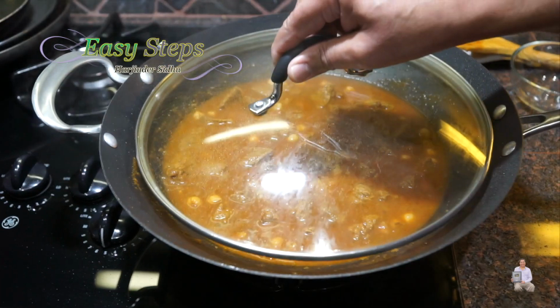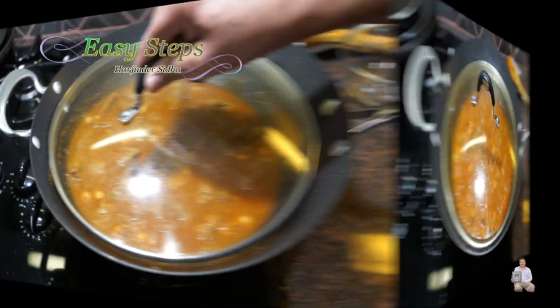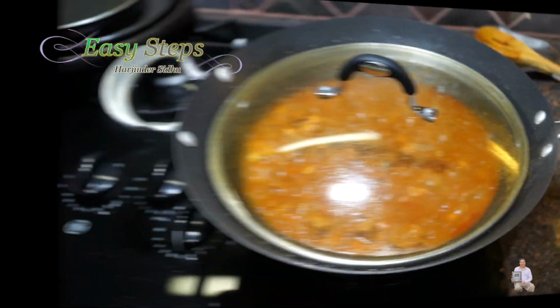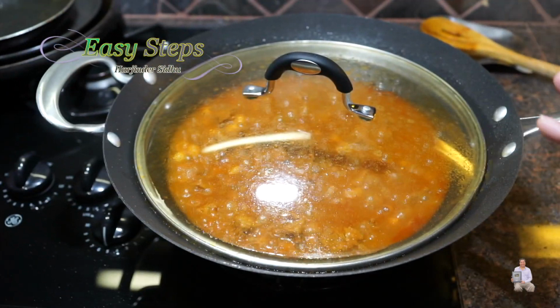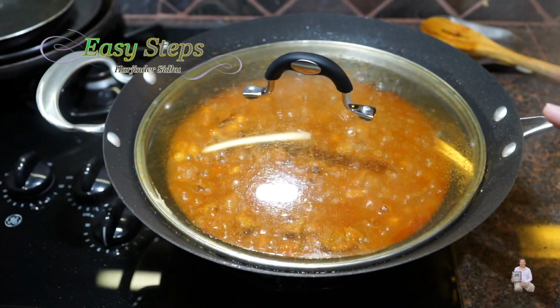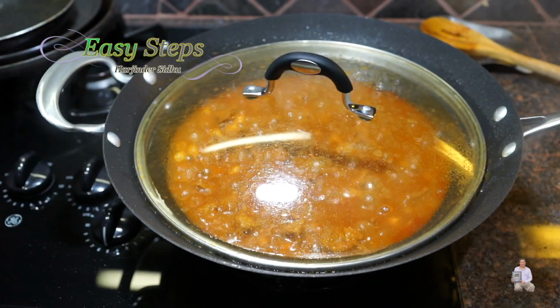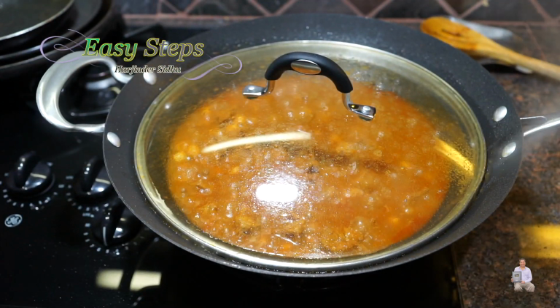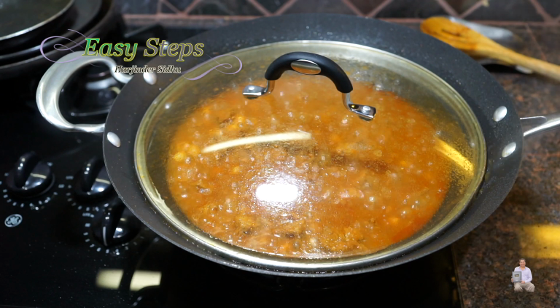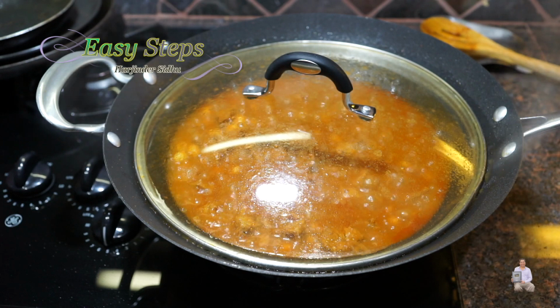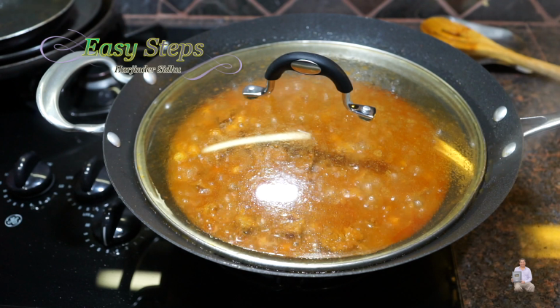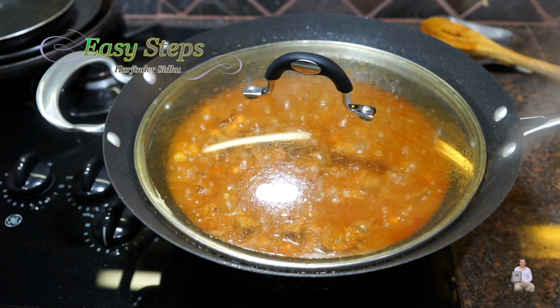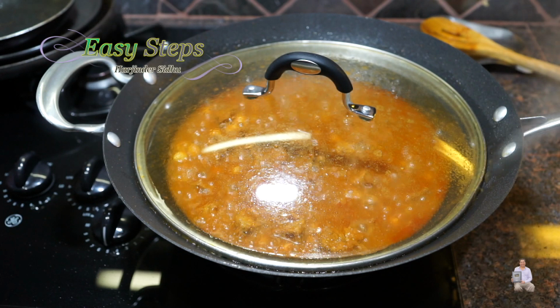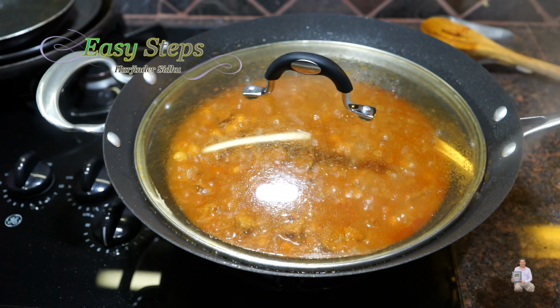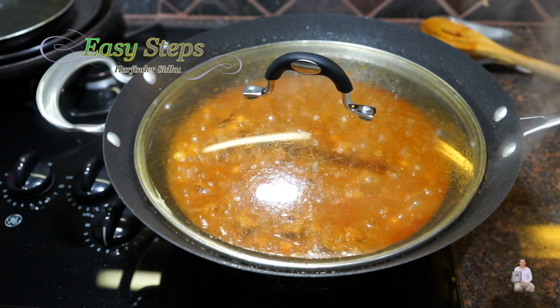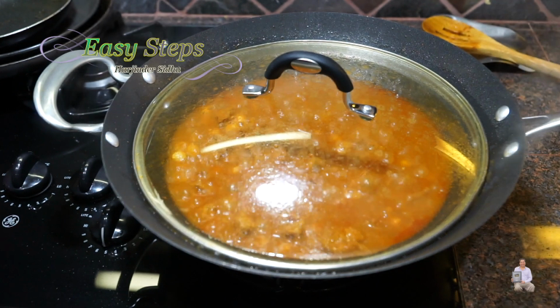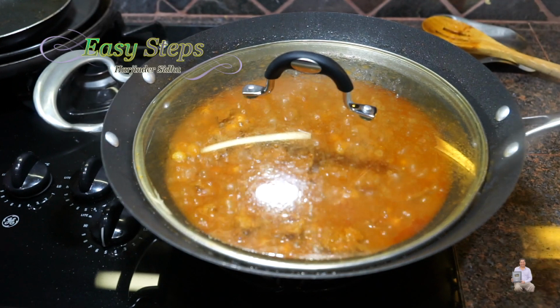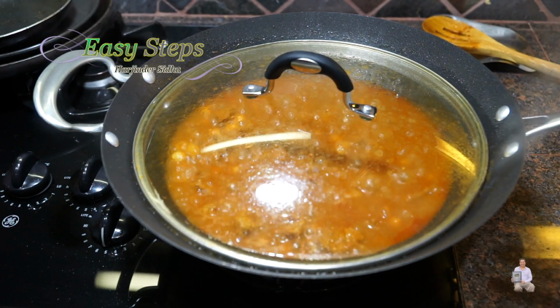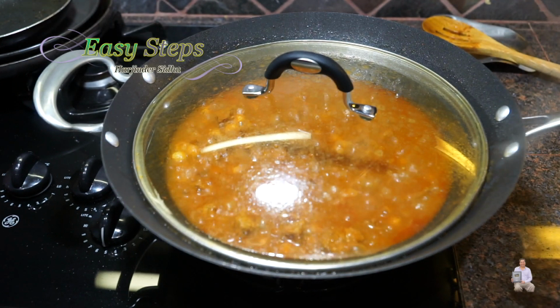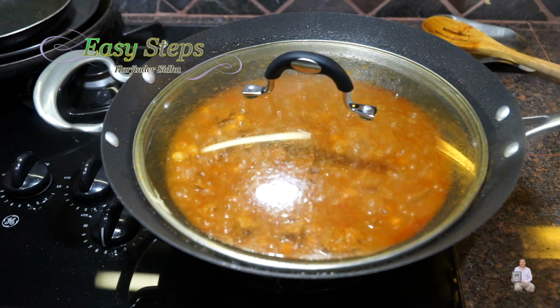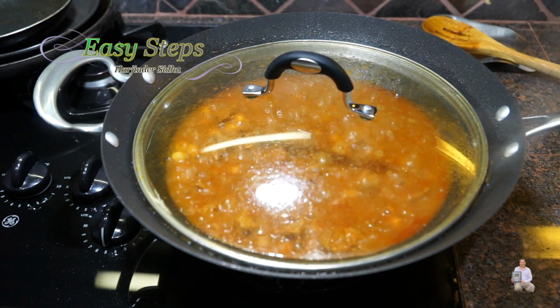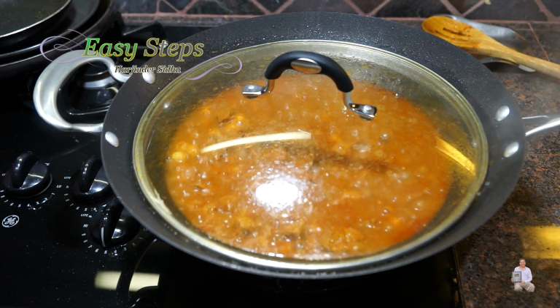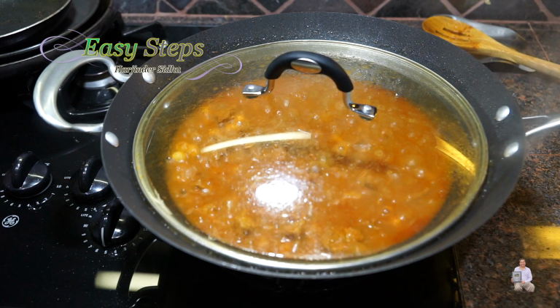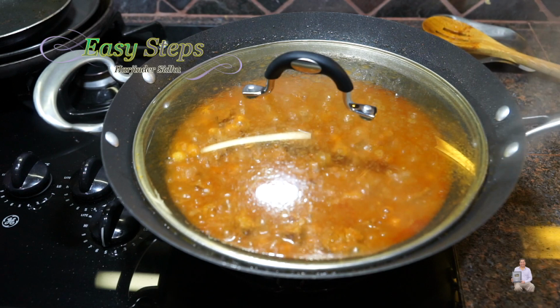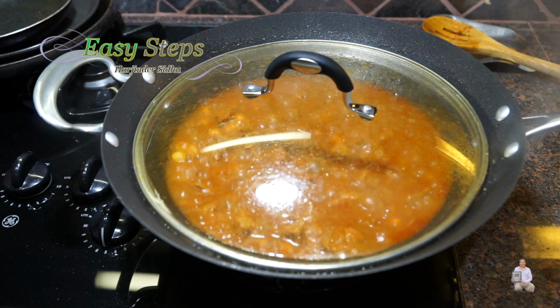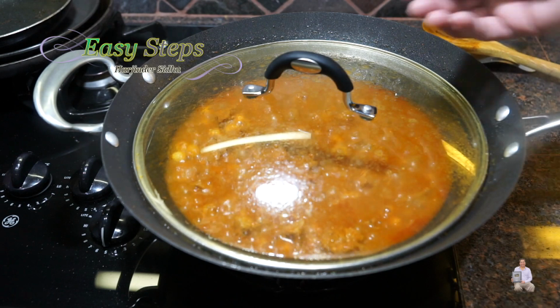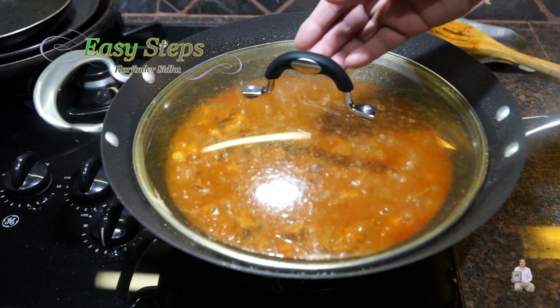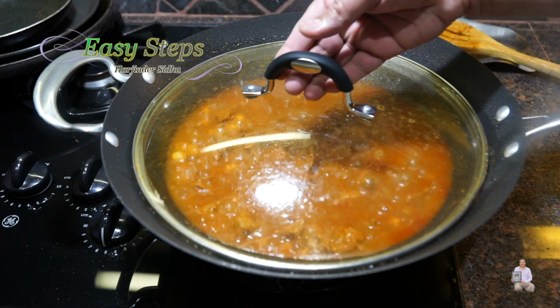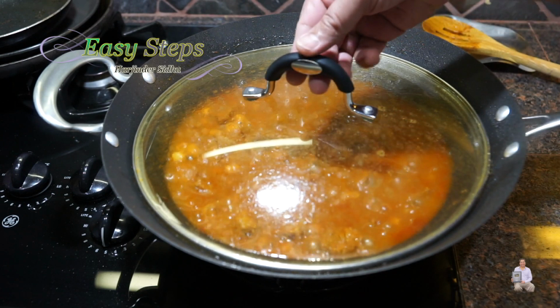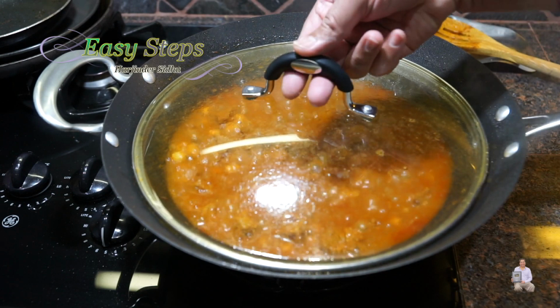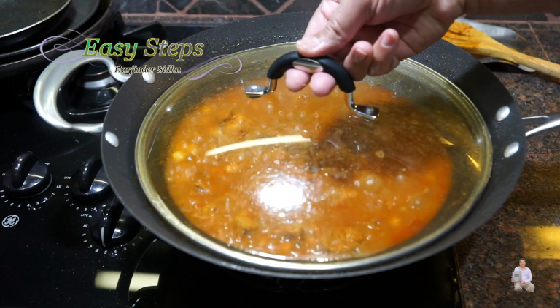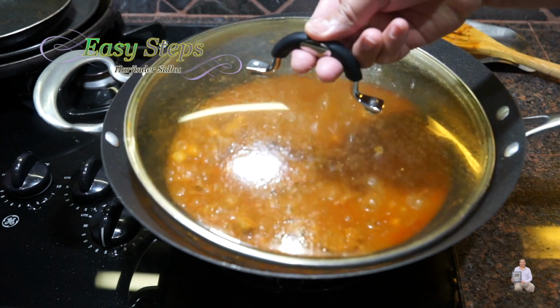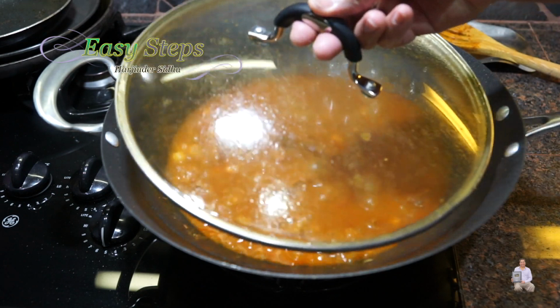Cover with the lid and cook for 15 minutes on medium heat. I opened it after five minutes and stirred it, and did the same after 10 minutes. Now we're going to open it after the full 15 minutes.